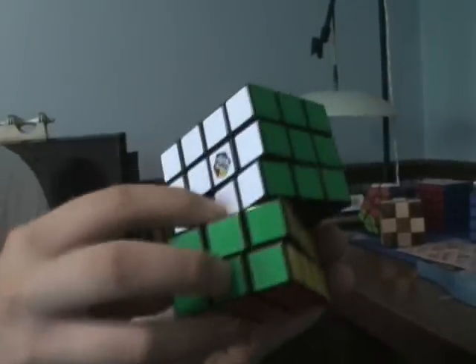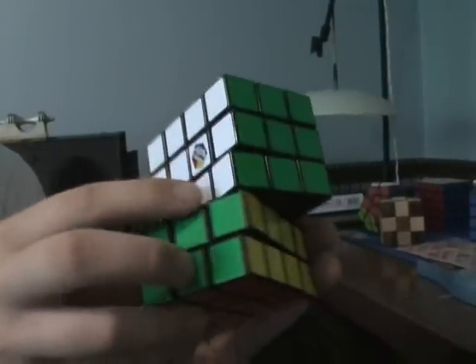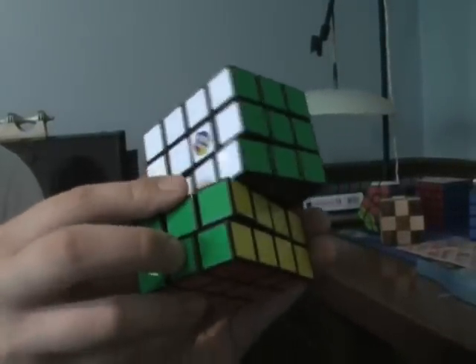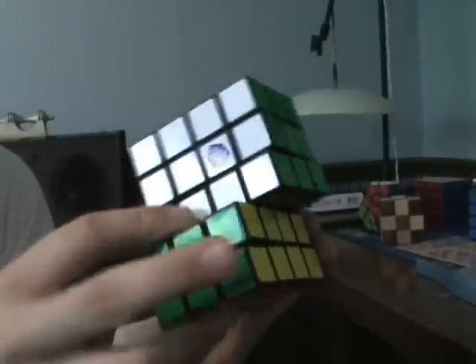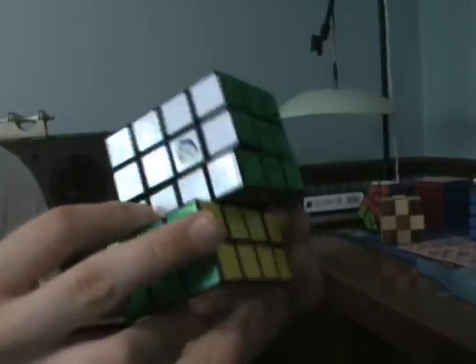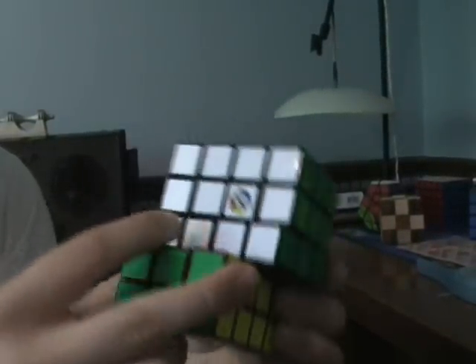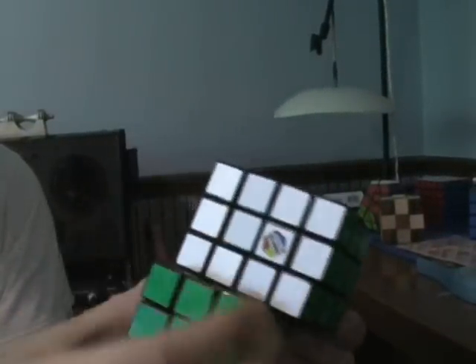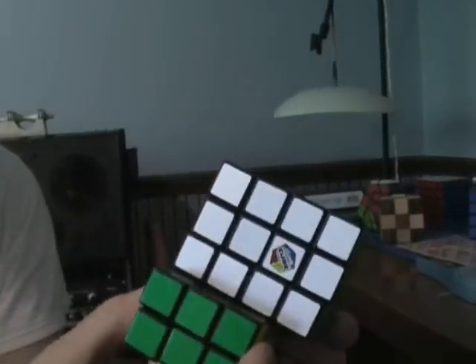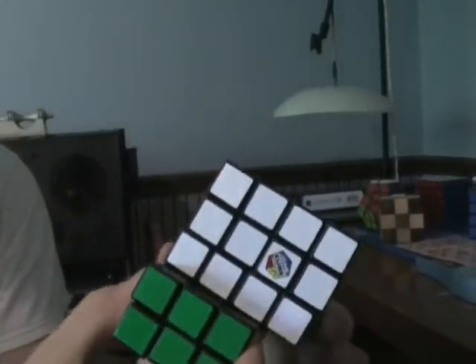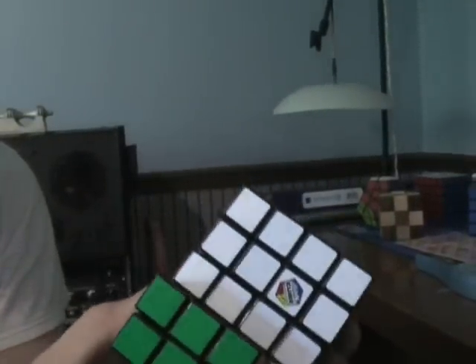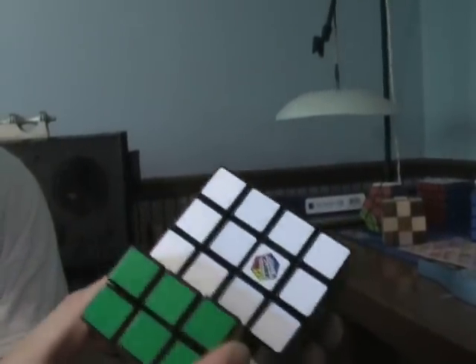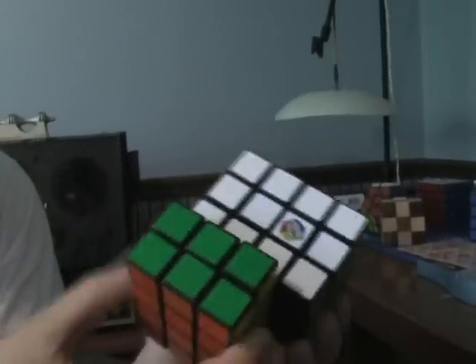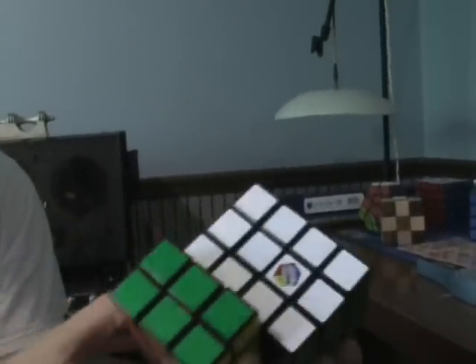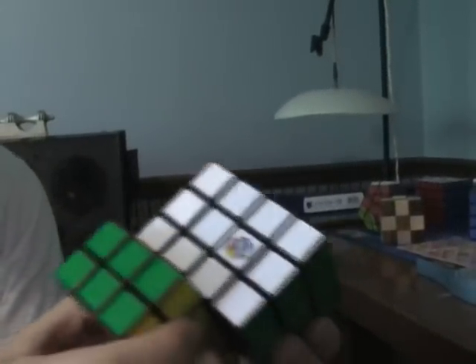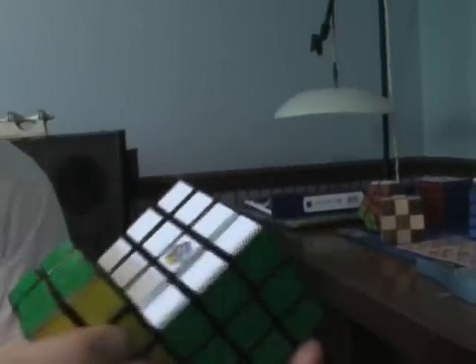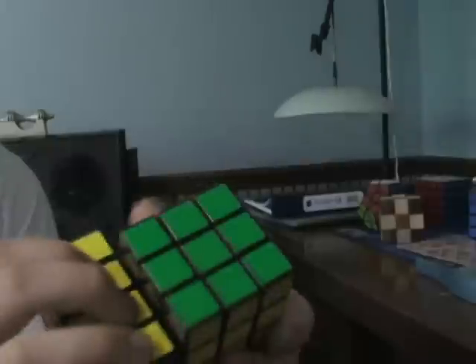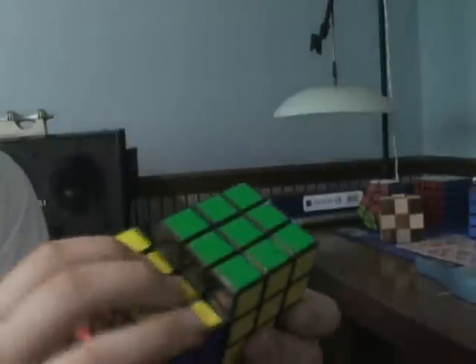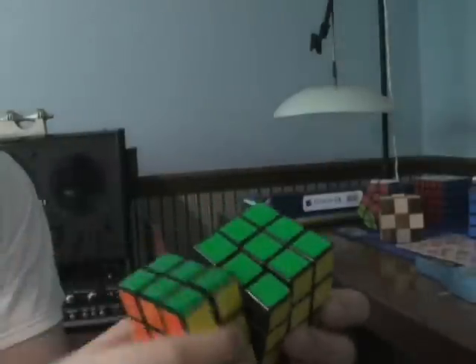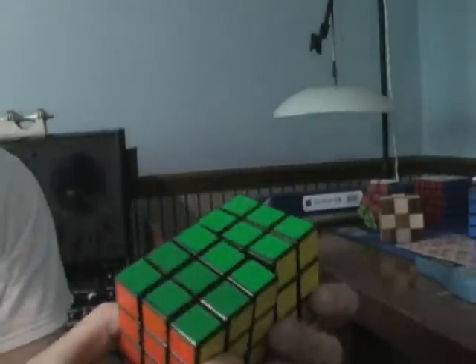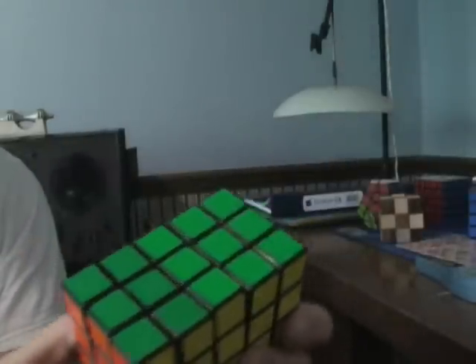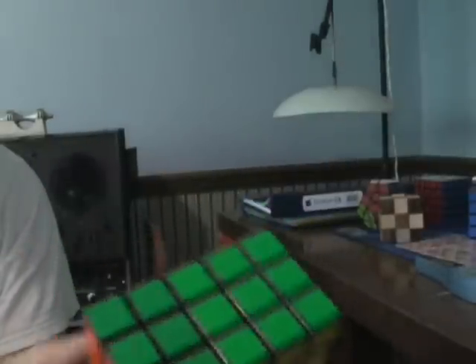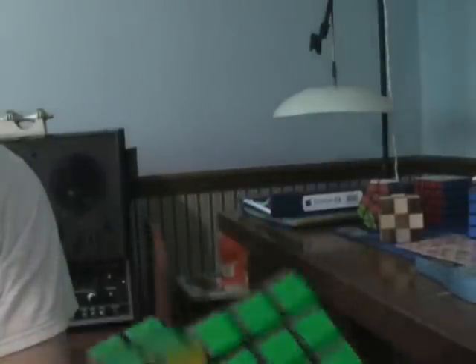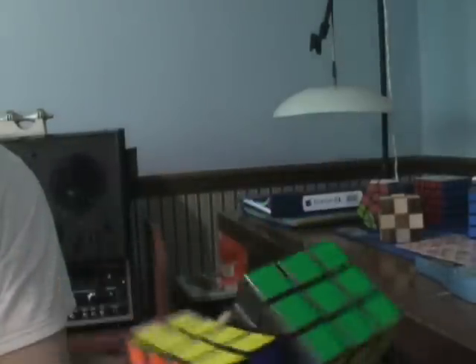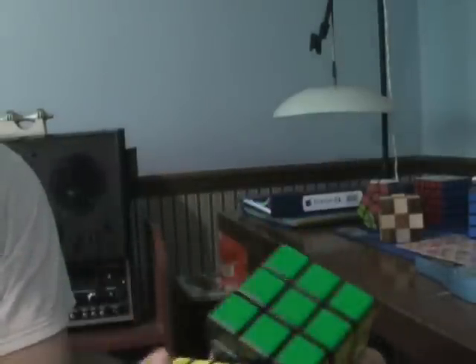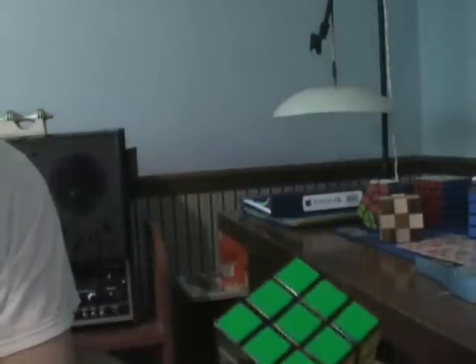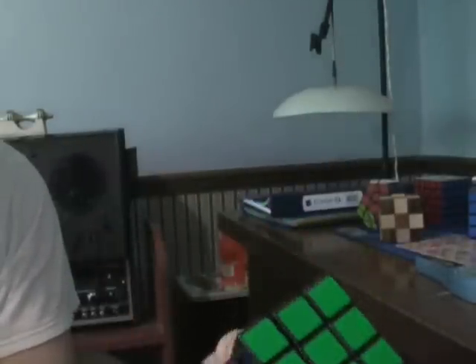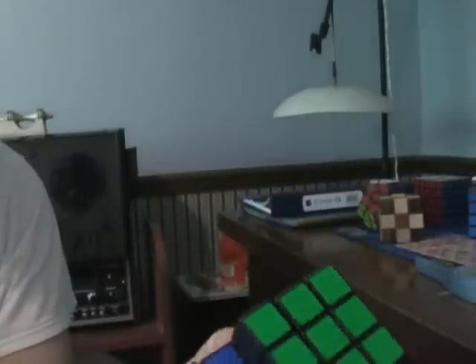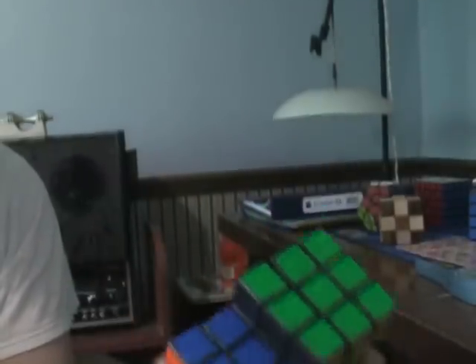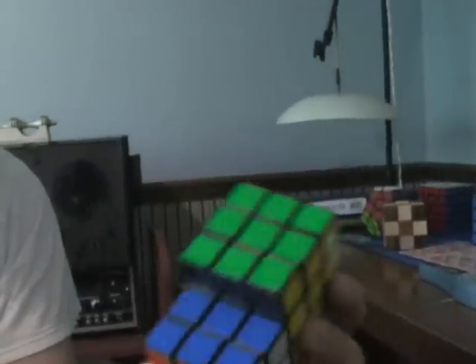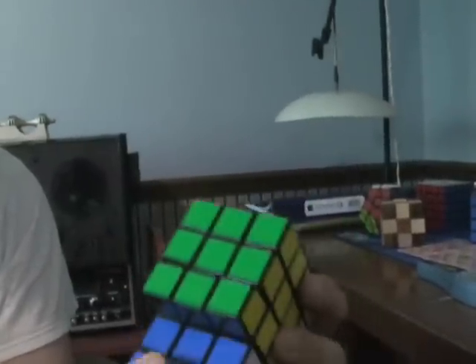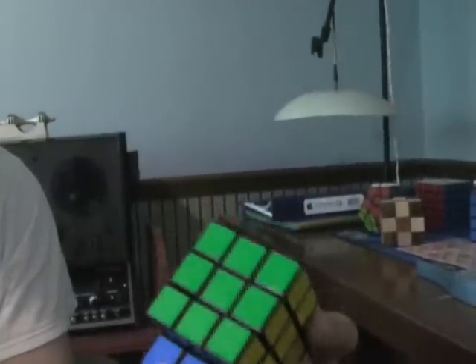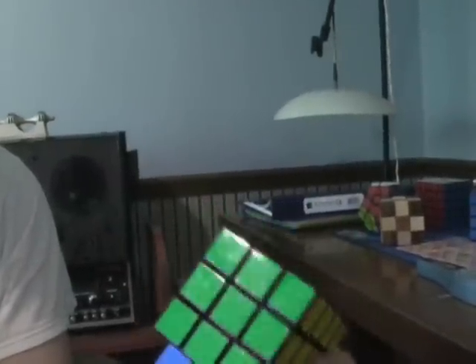It is a very weird puzzle. It is very shape-shifting. I will demonstrate that.